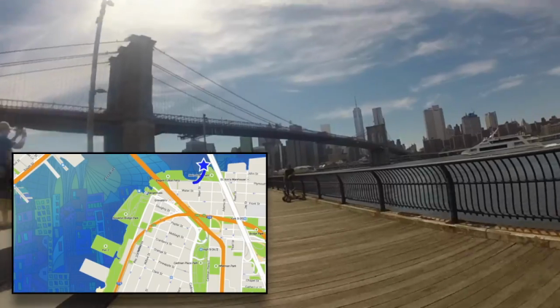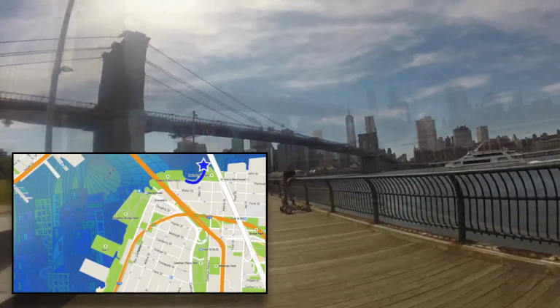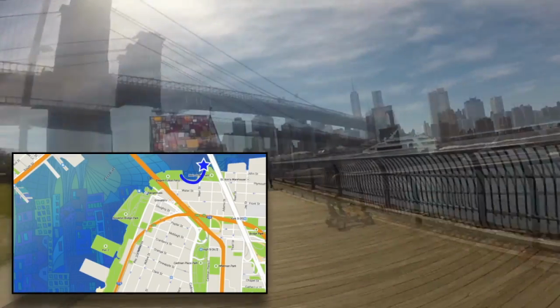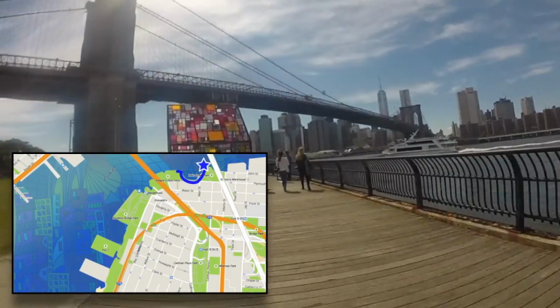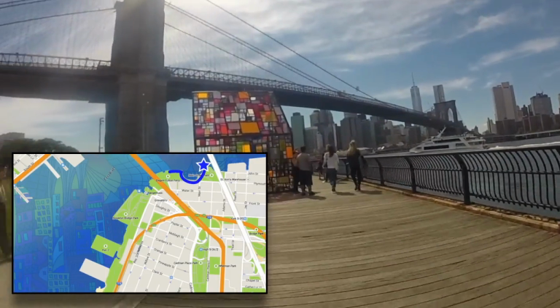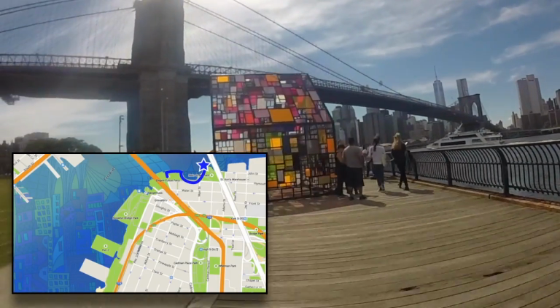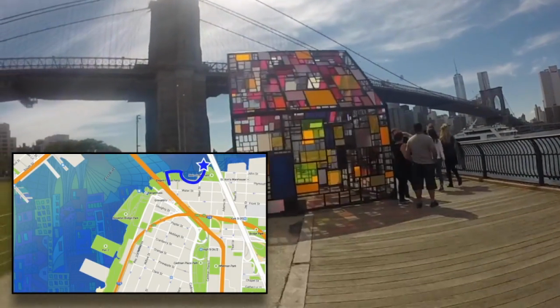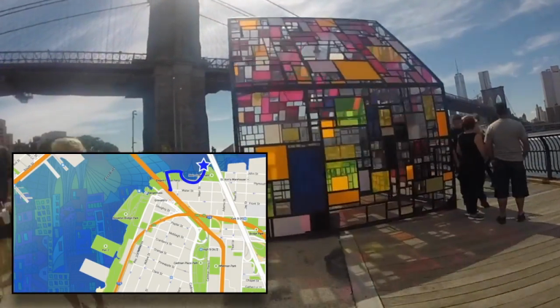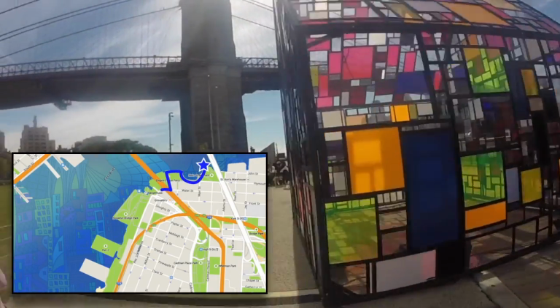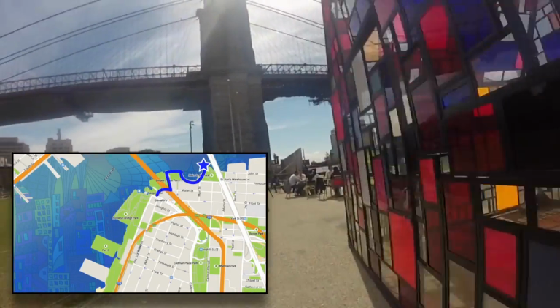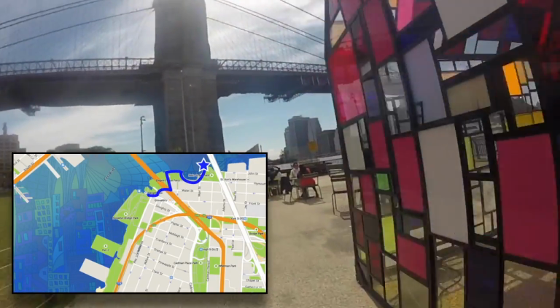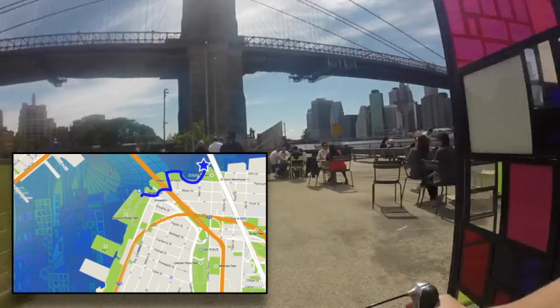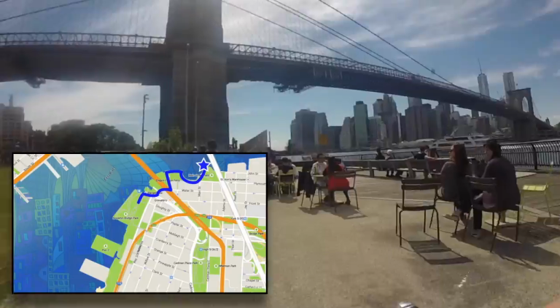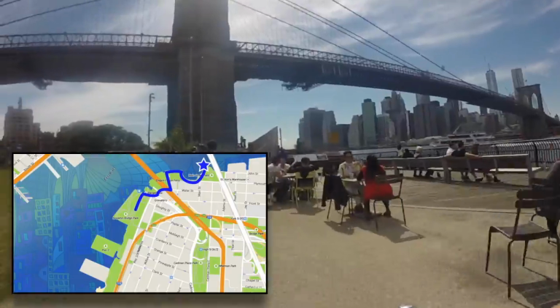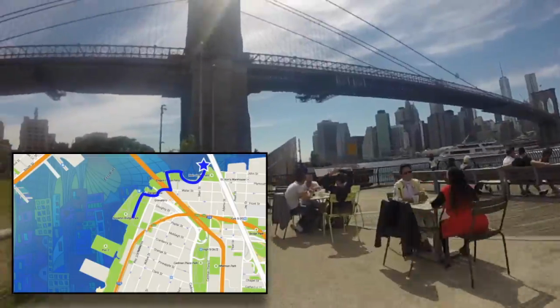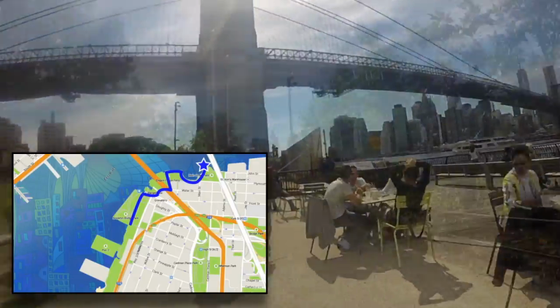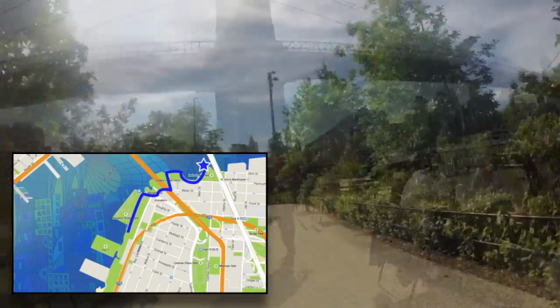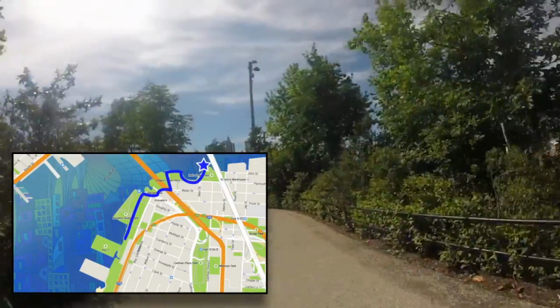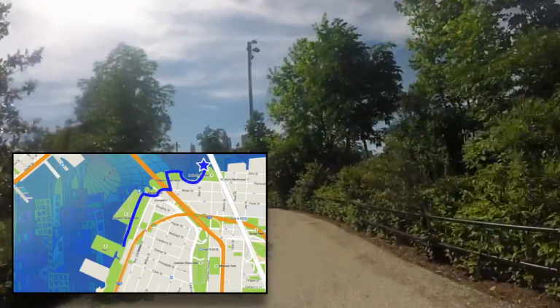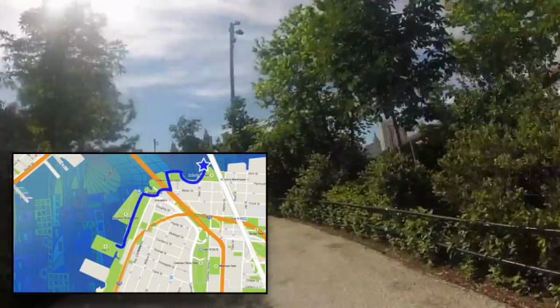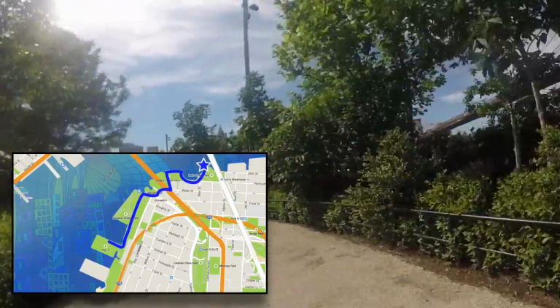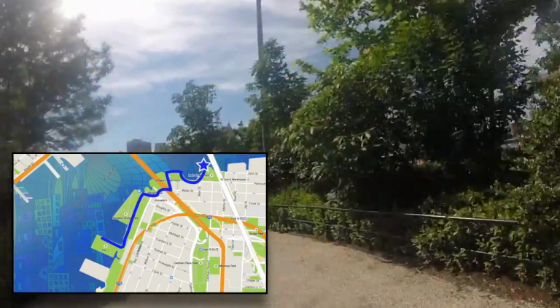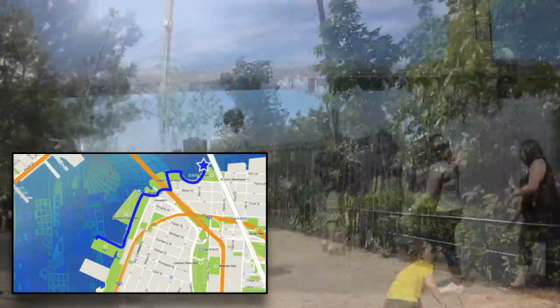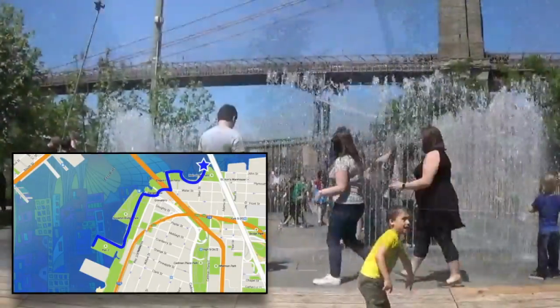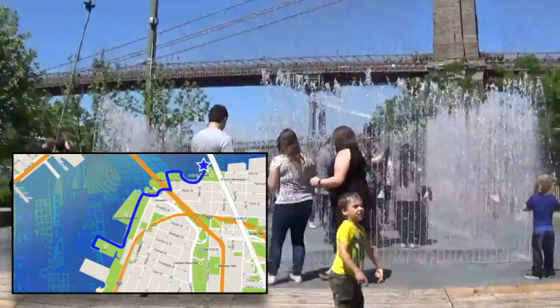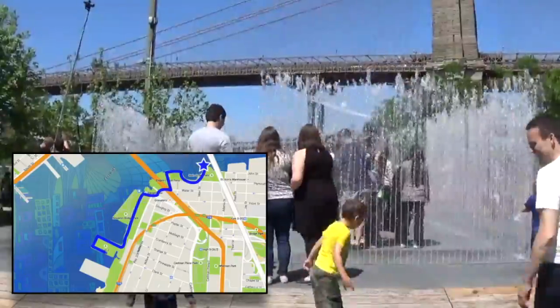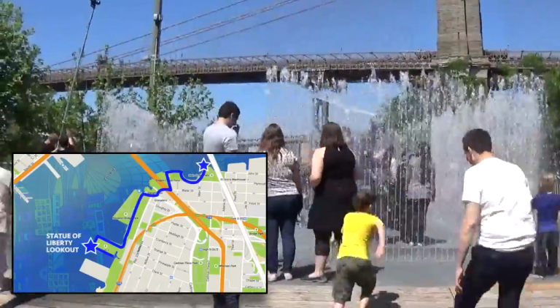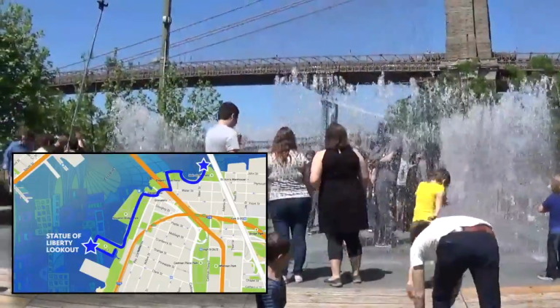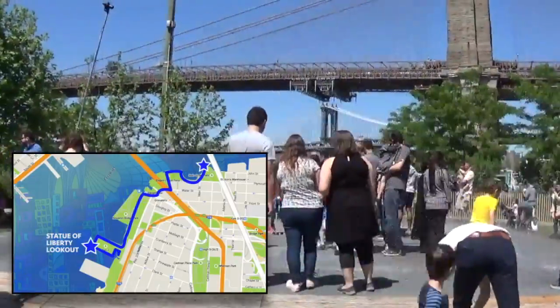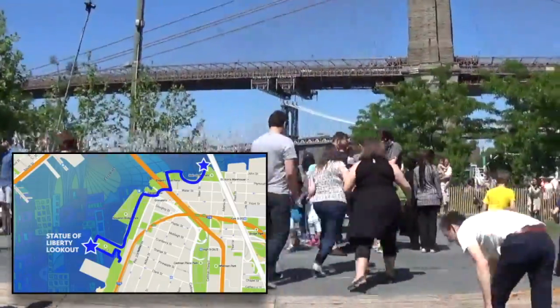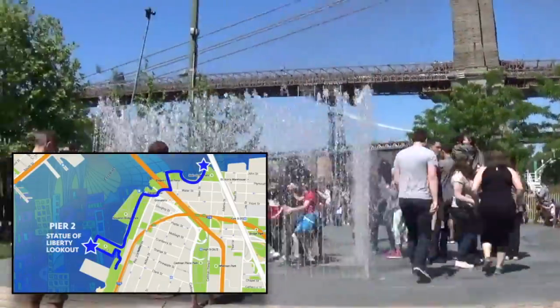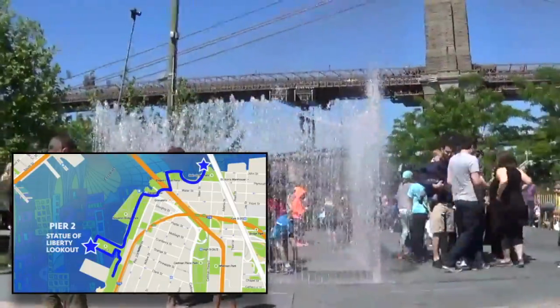From here, we're going to go towards our right and kind of hug the coastline. The bike path sort of starts and stops, but as long as you keep towards the waterfront, you will find it again. And we're going to go check out the view of the Statue of Liberty at Pier 2.